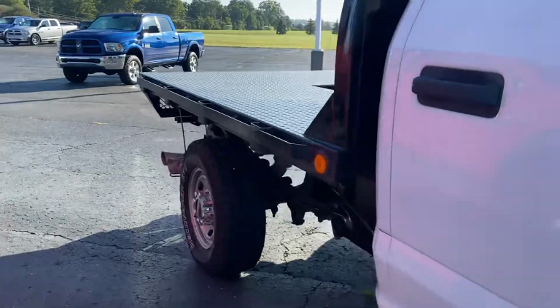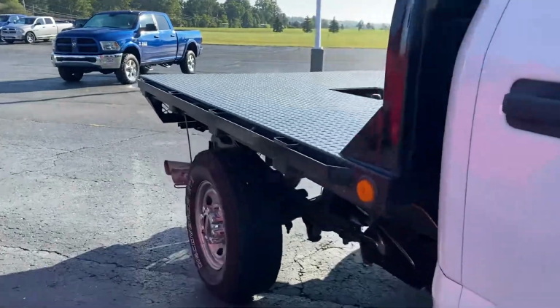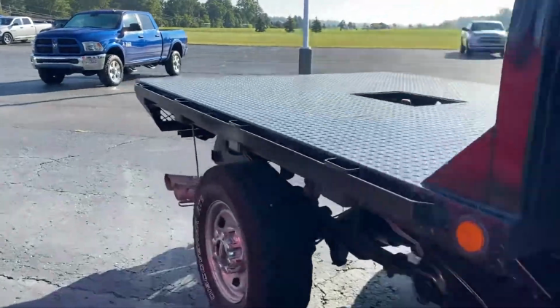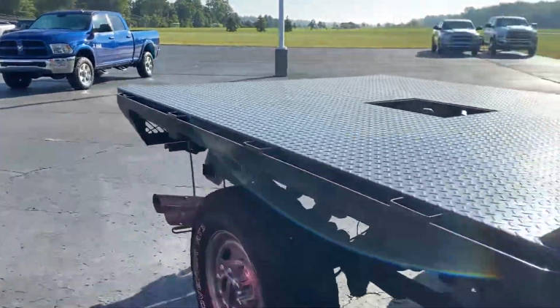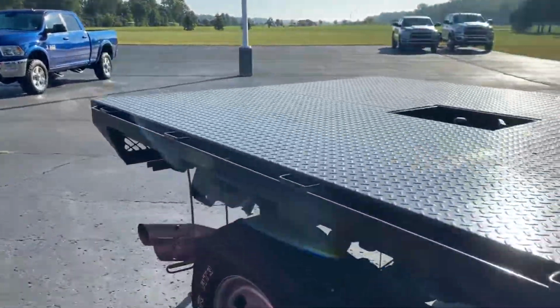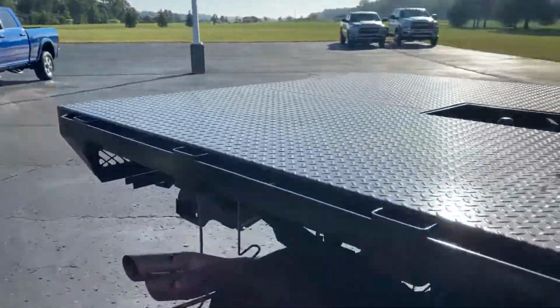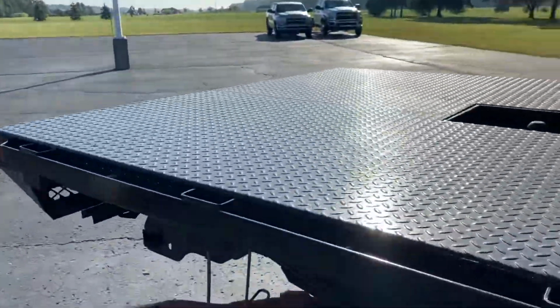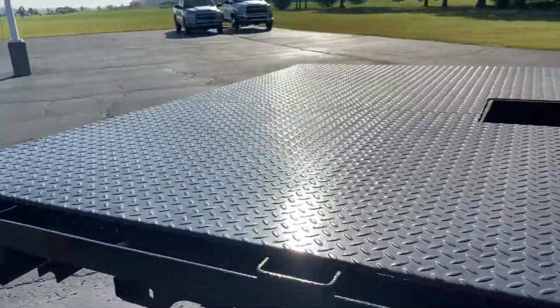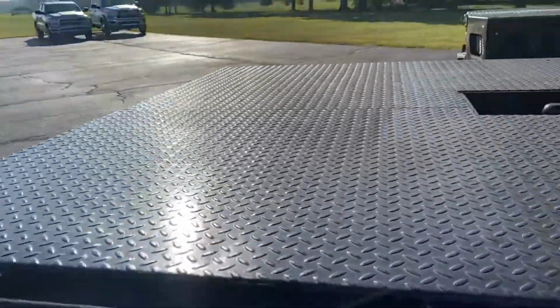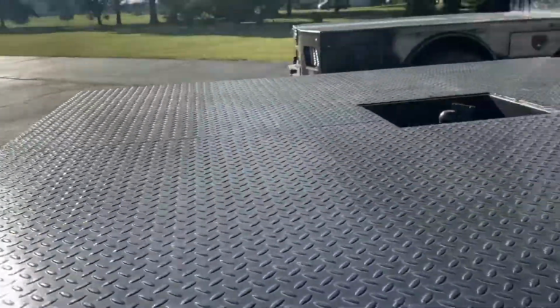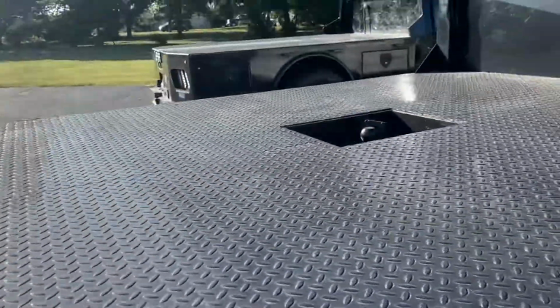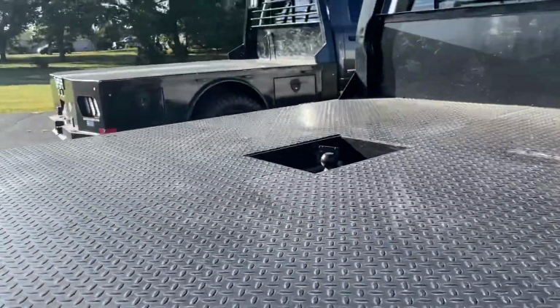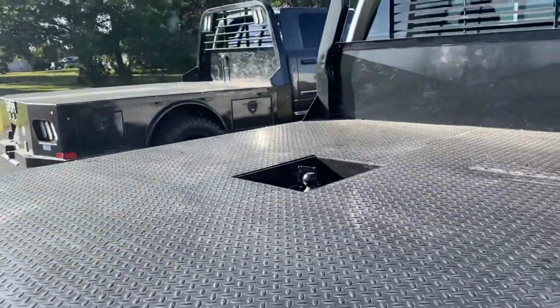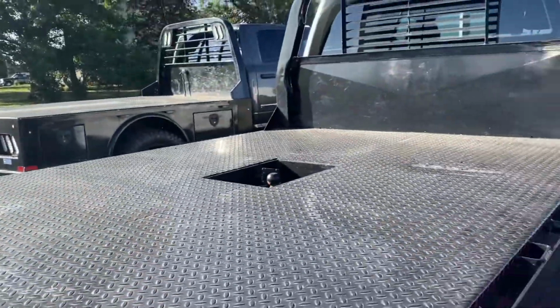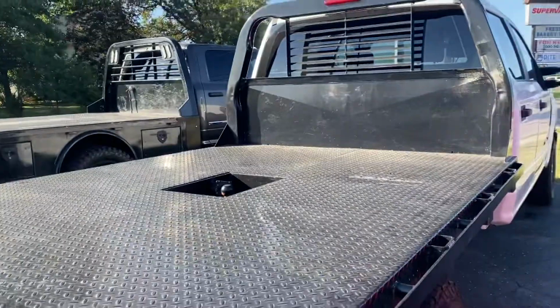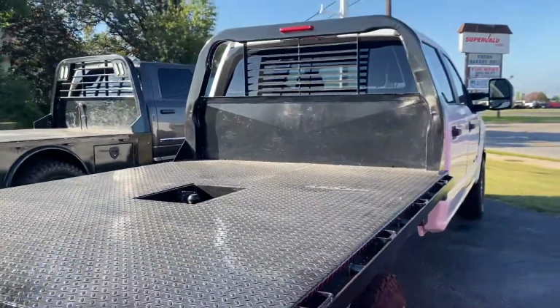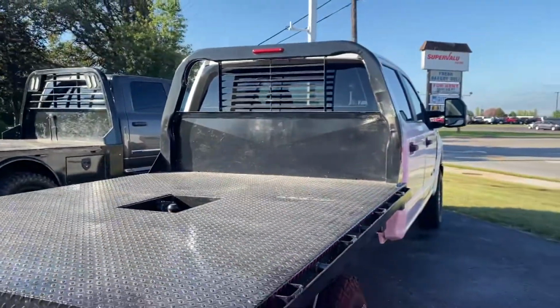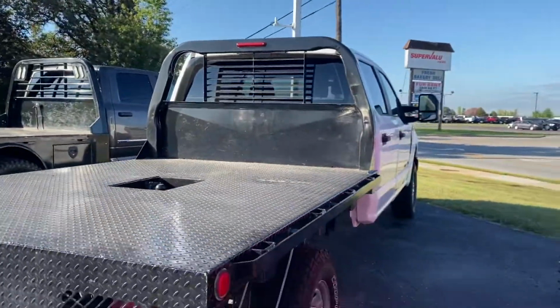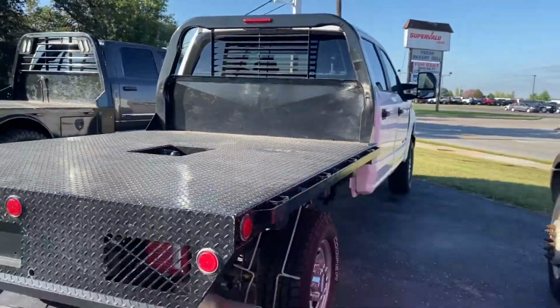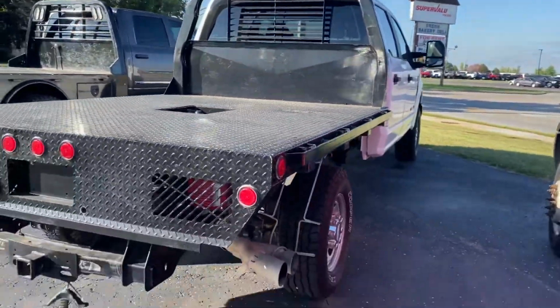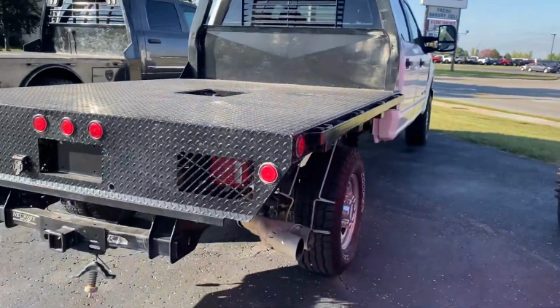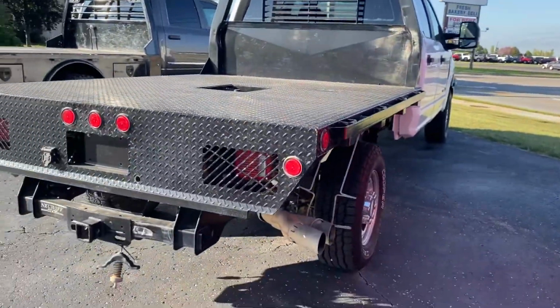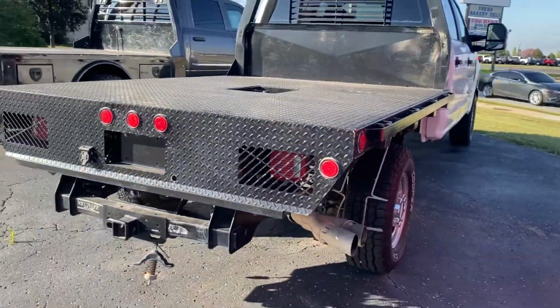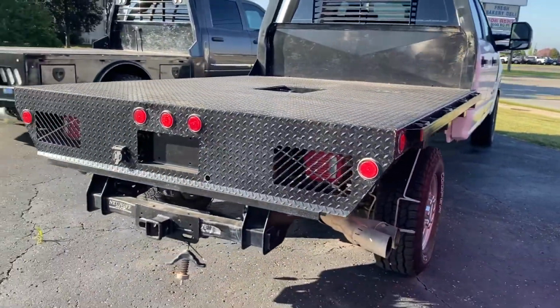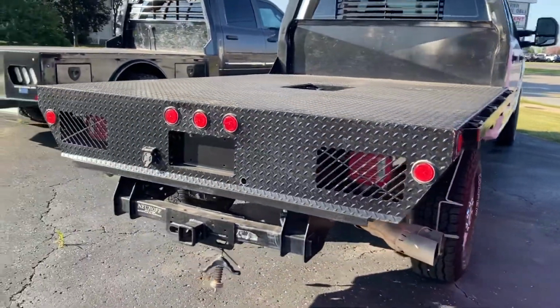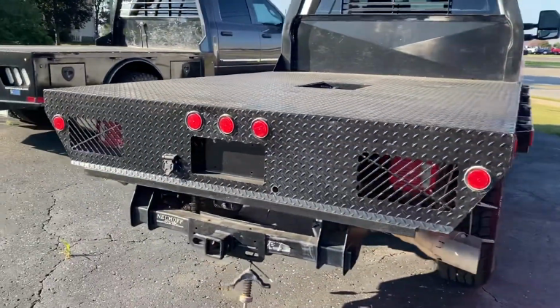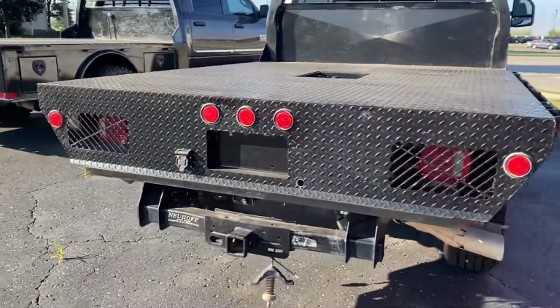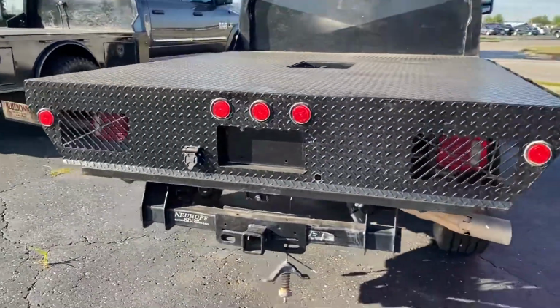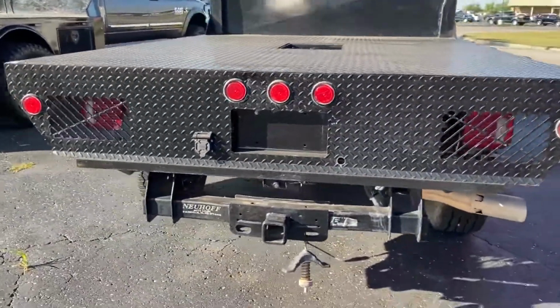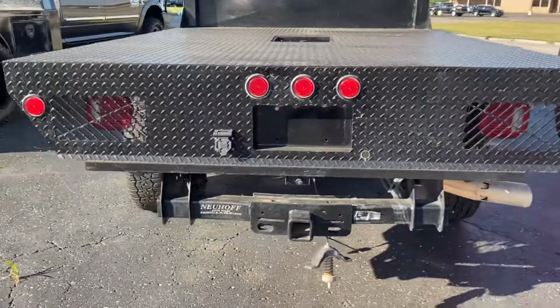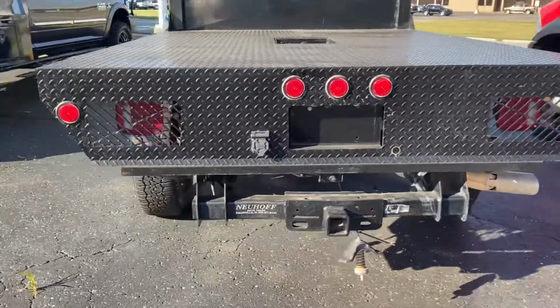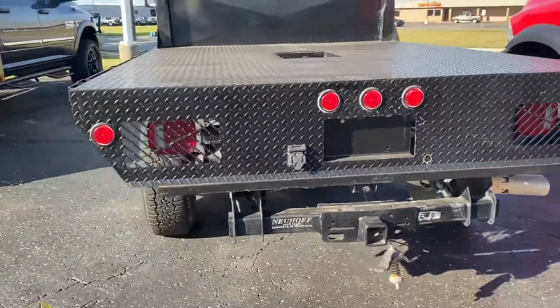This truck has a steel flatbed with a gooseneck hookup, as well as a bumper receiver.